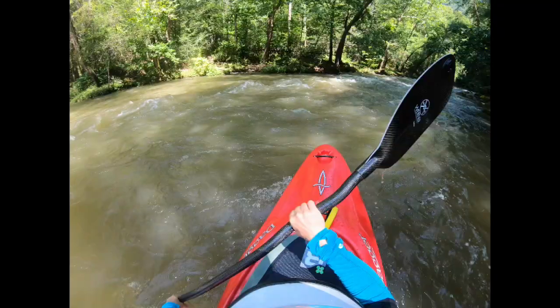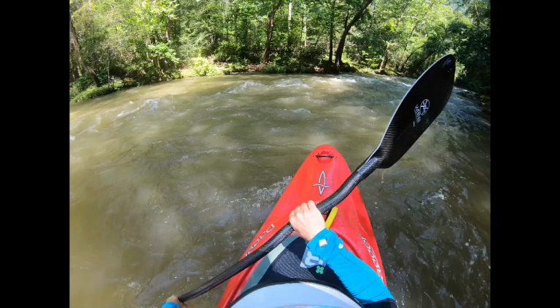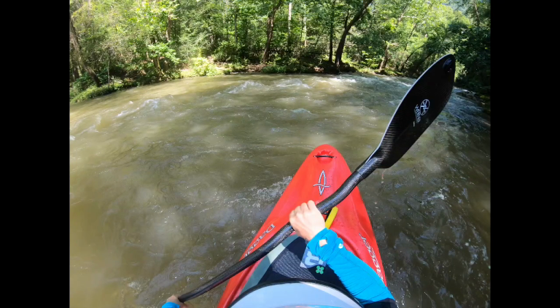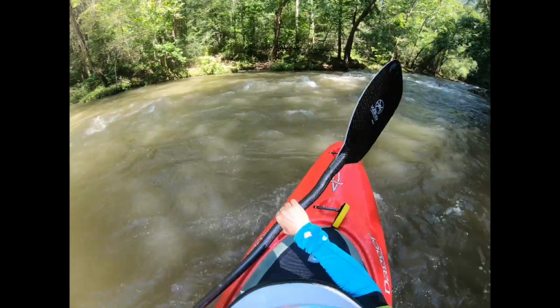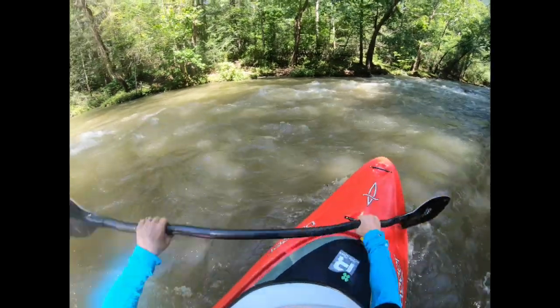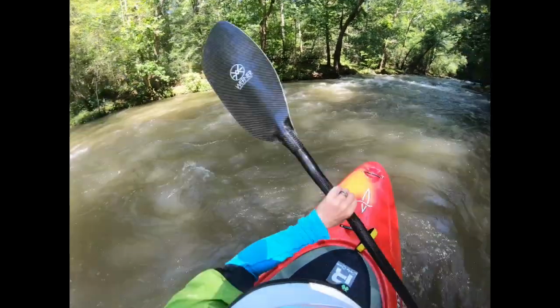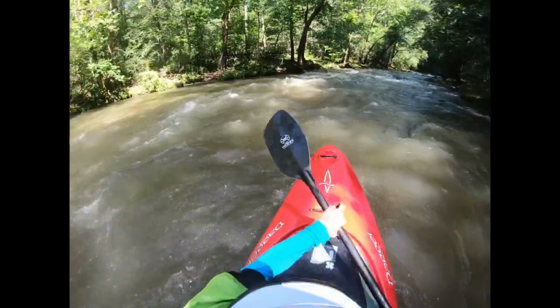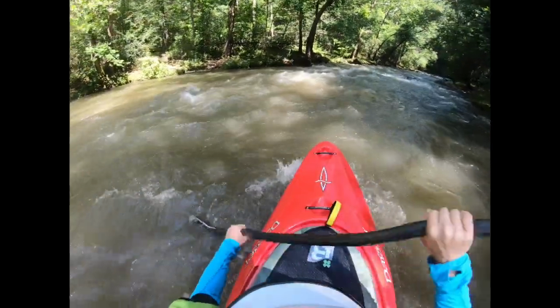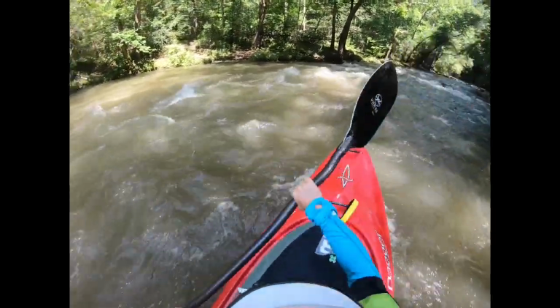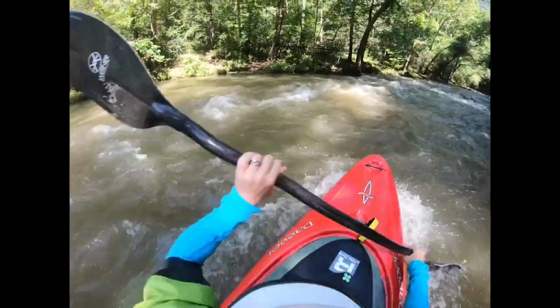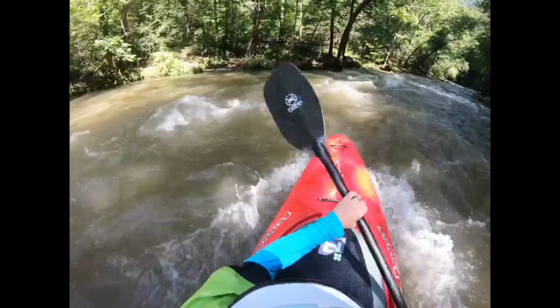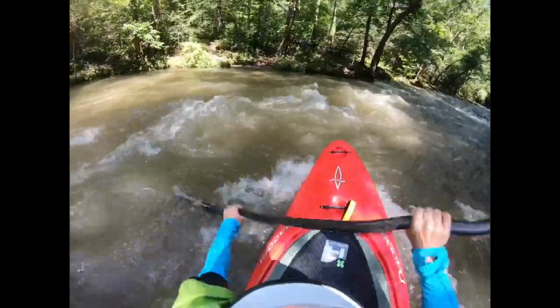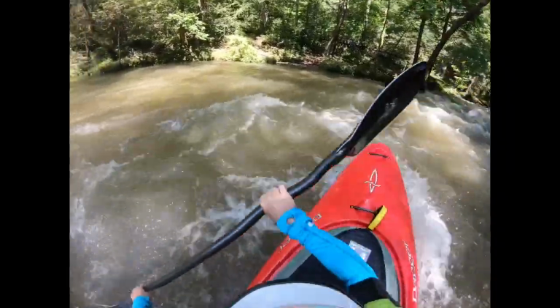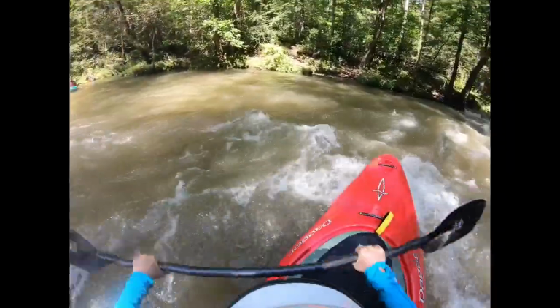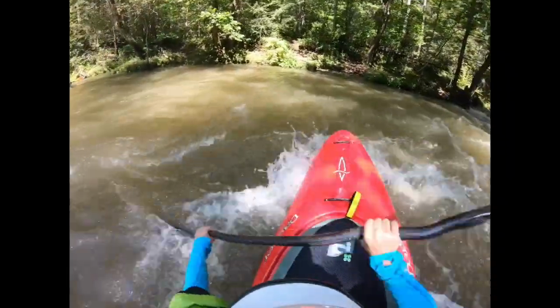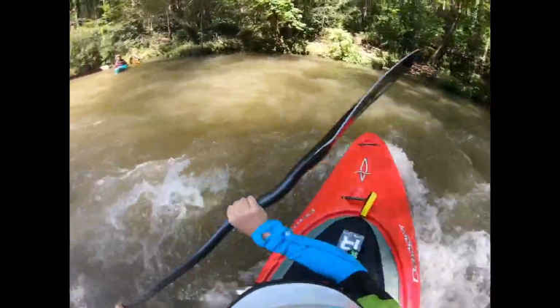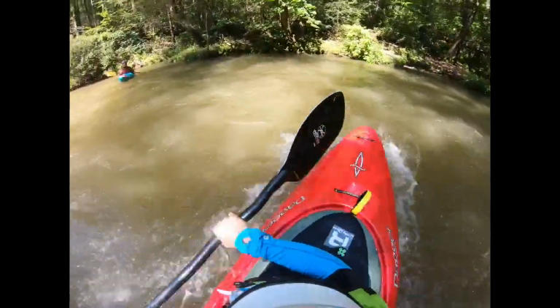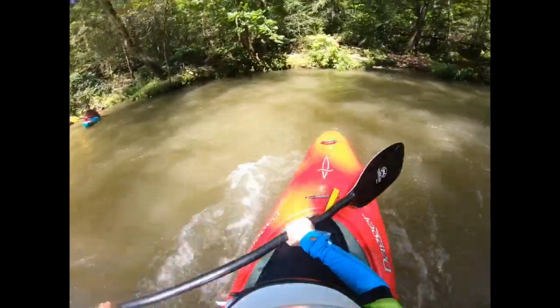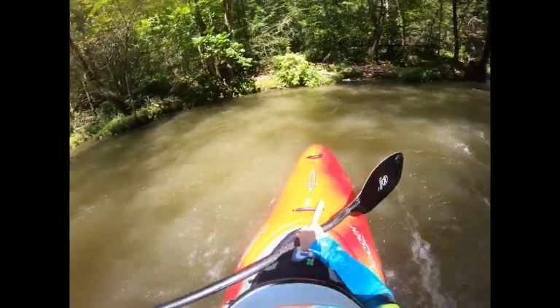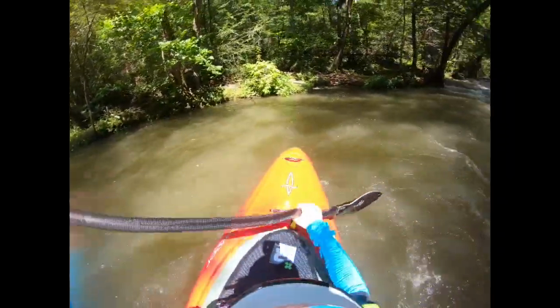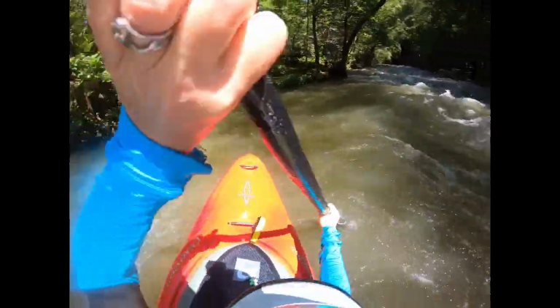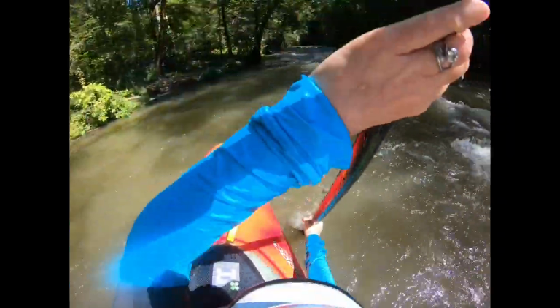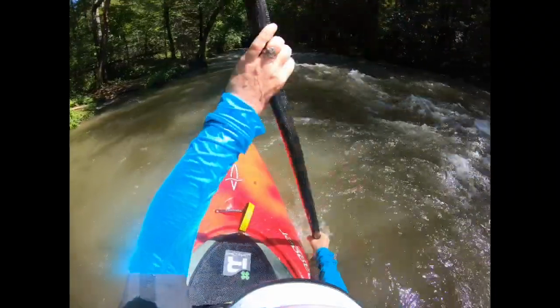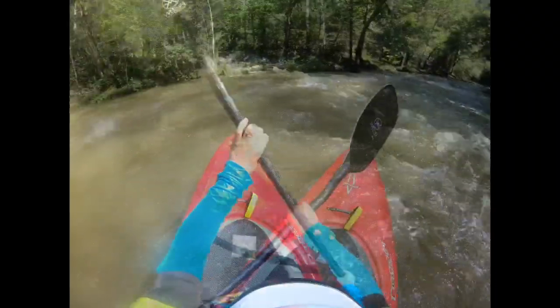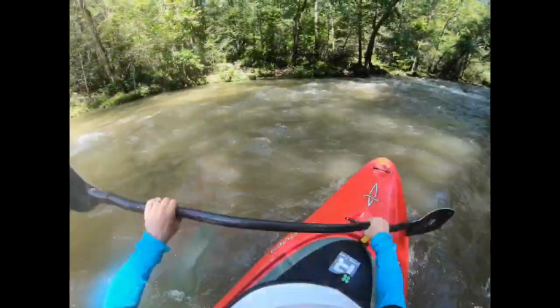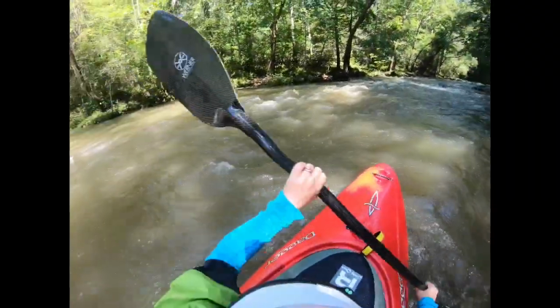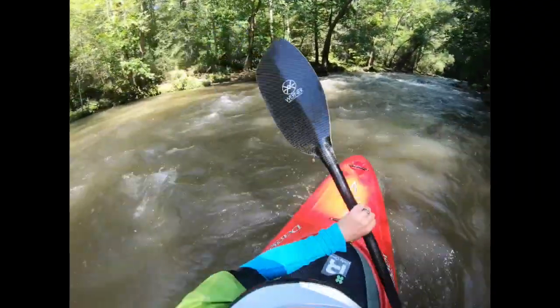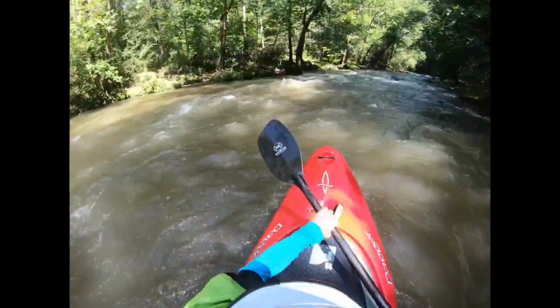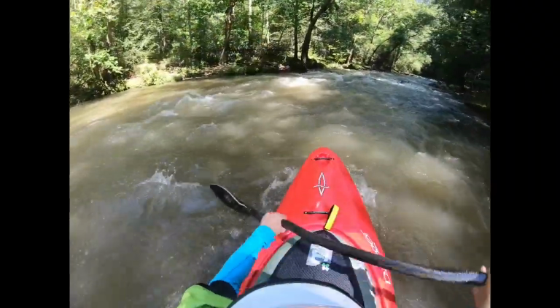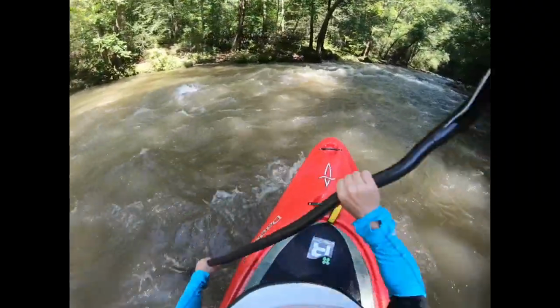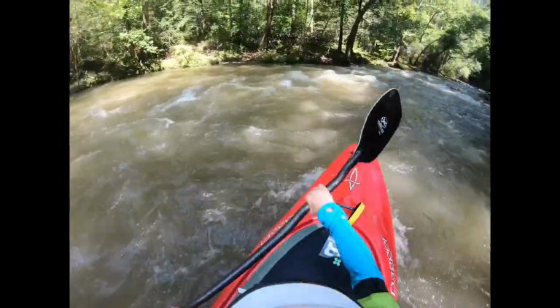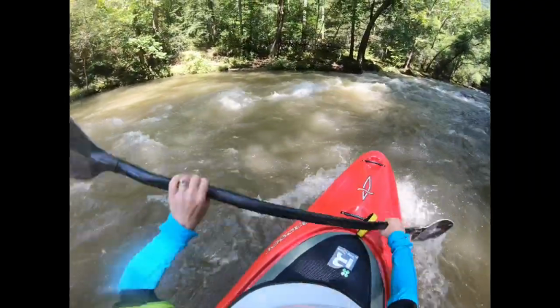Welcome to a little instruction on the ferry, which is a river running move — moving from one eddy across the current to another eddy on the river without losing too much ground. This is a crucial river running skill, so let's break it down.